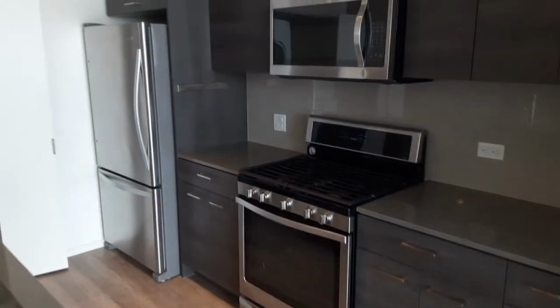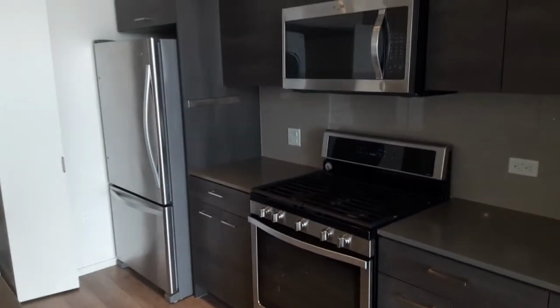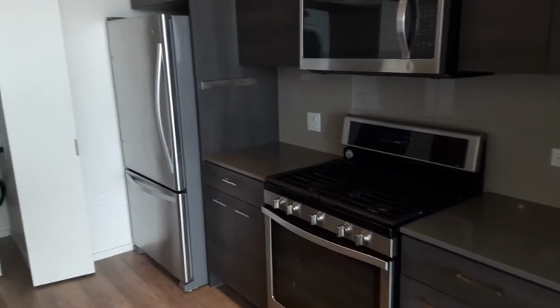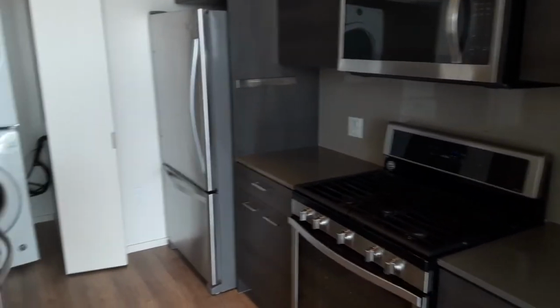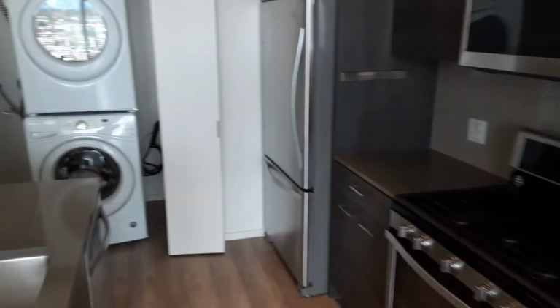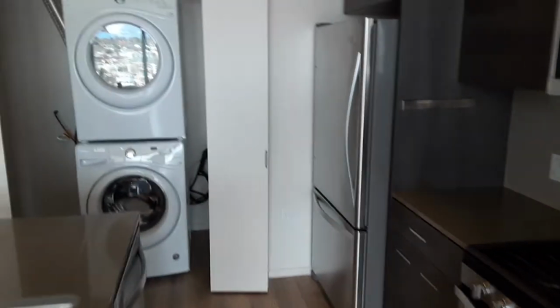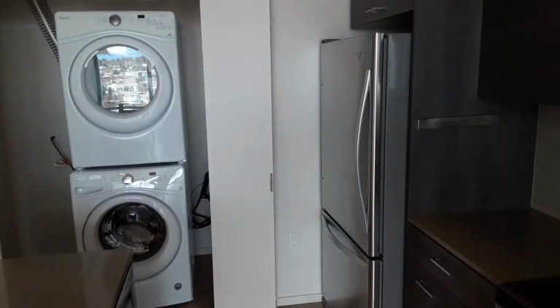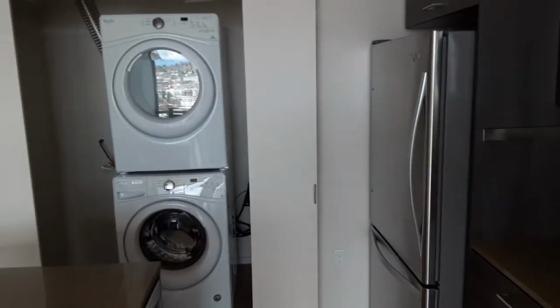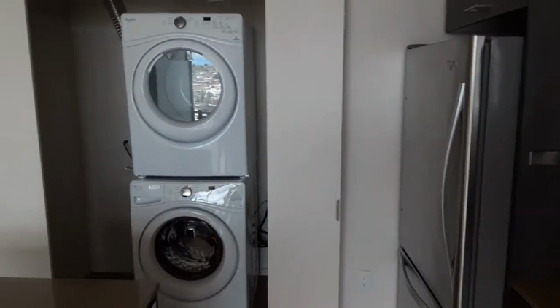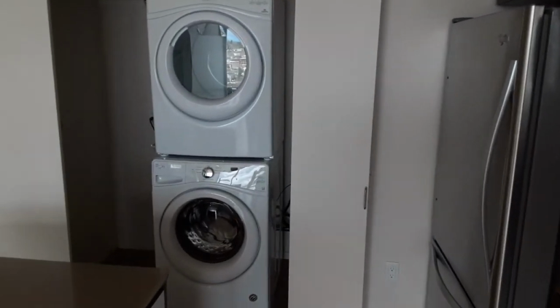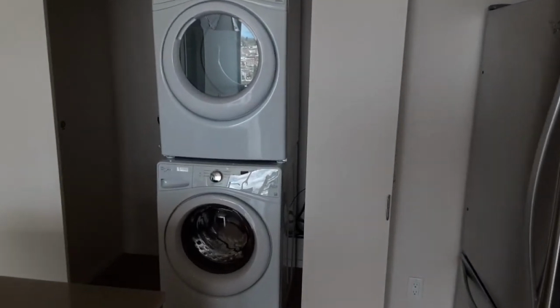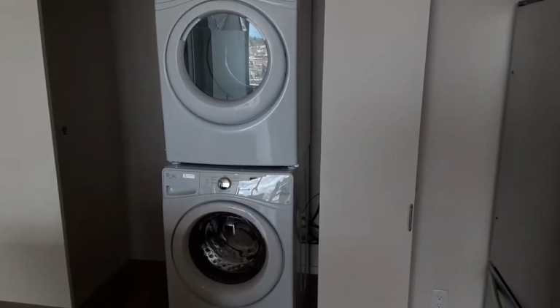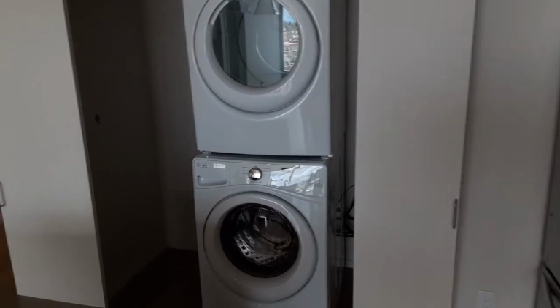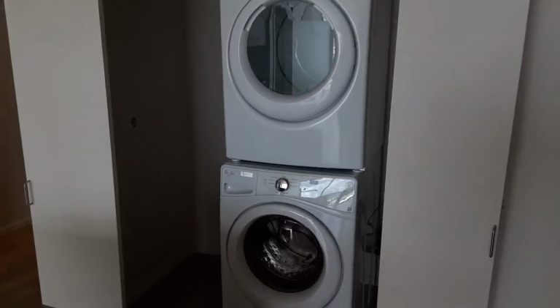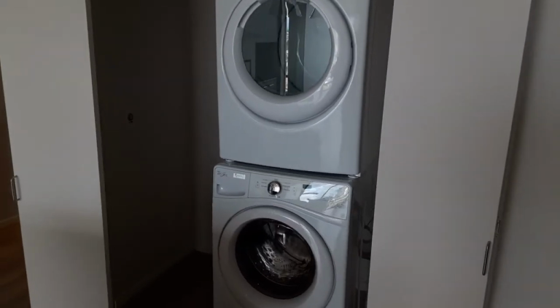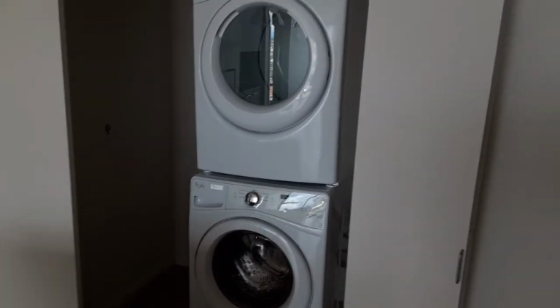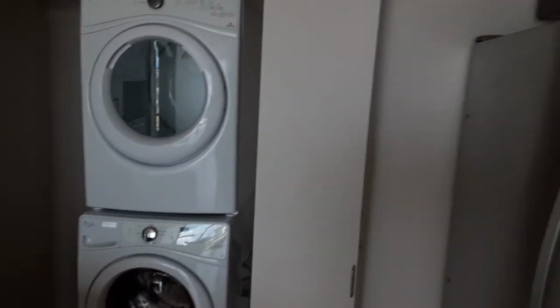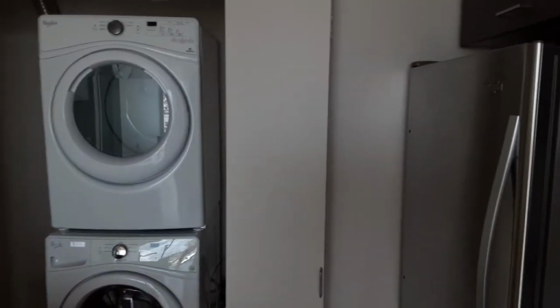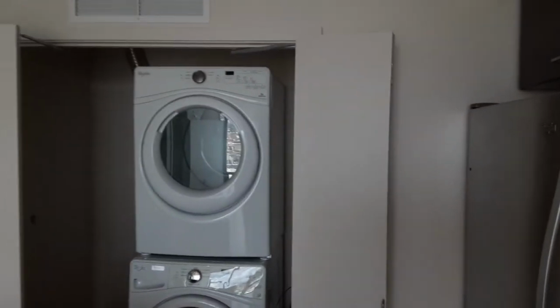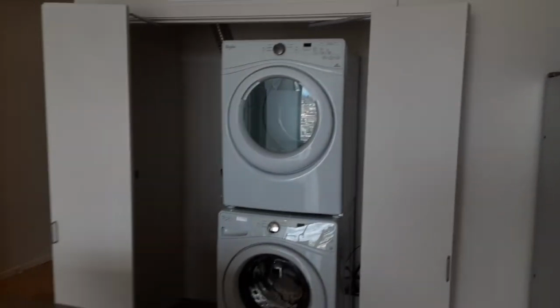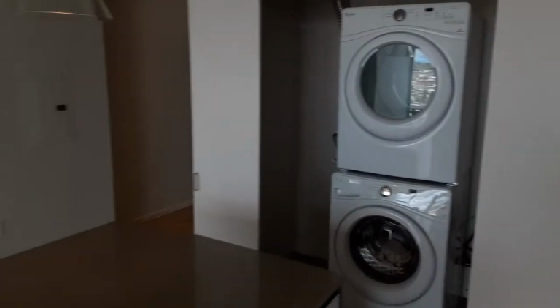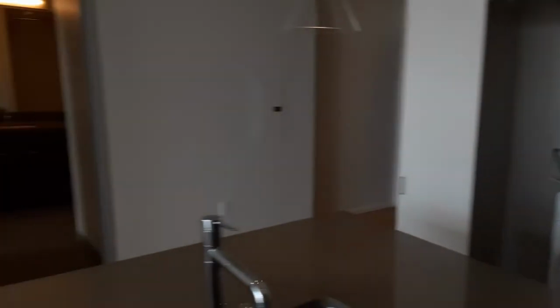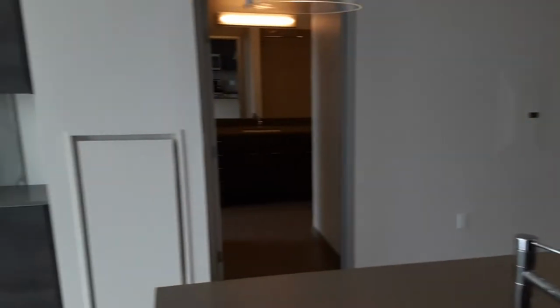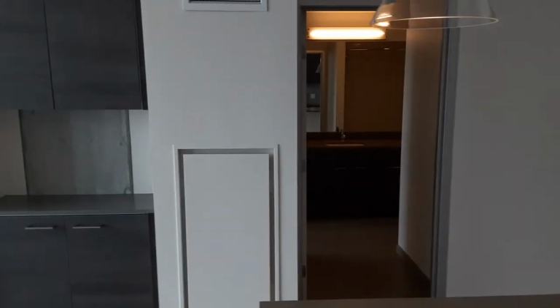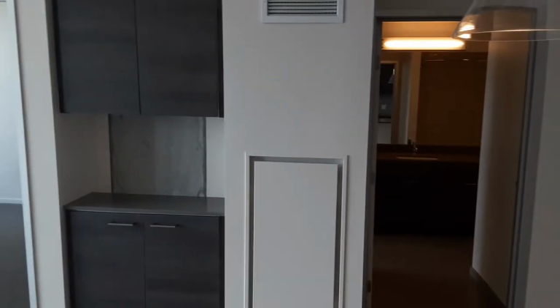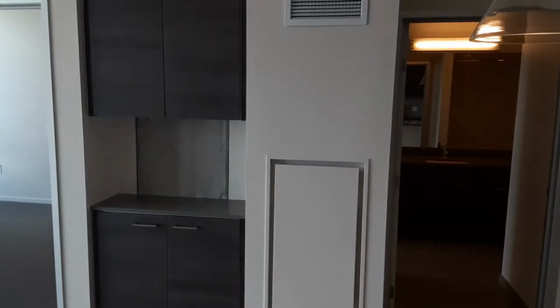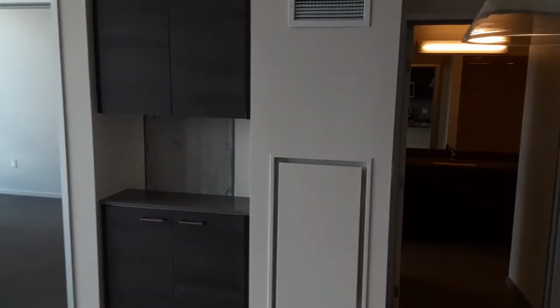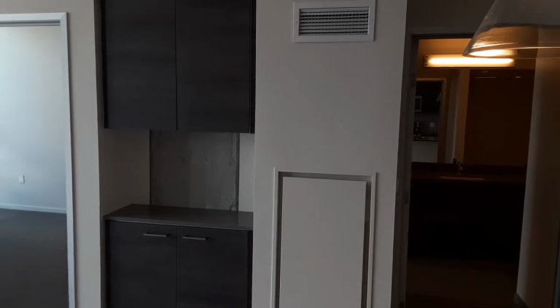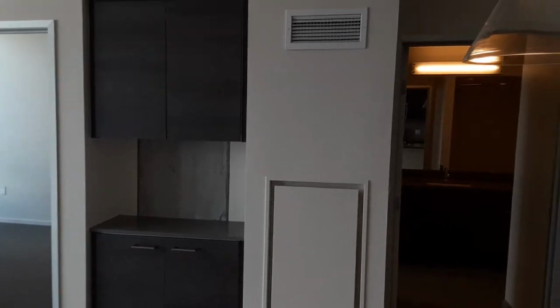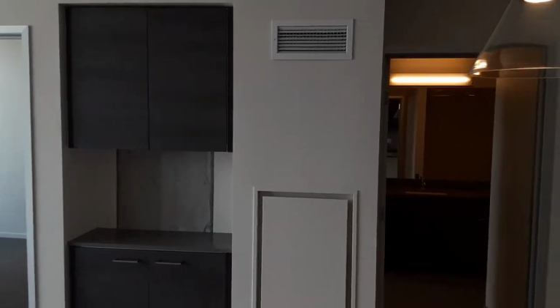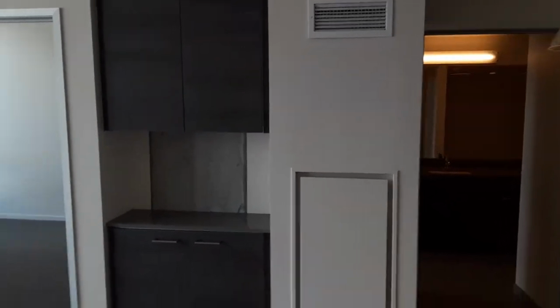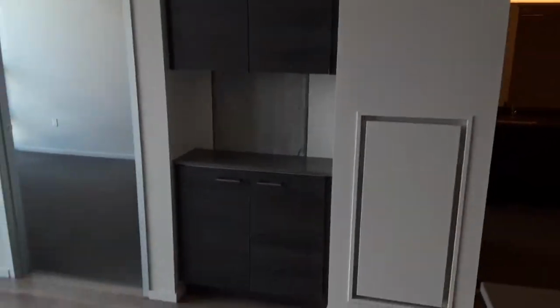The large fridge and freezer, as well as a large front-loading washer-dryer with some additional storage space. All of our homes also have A/C and heating.